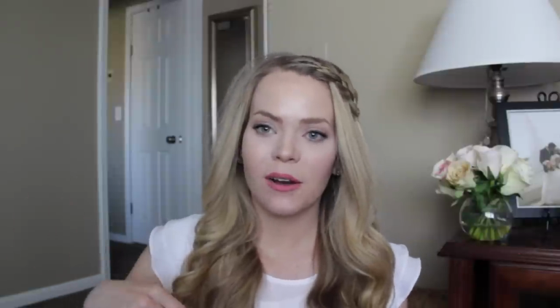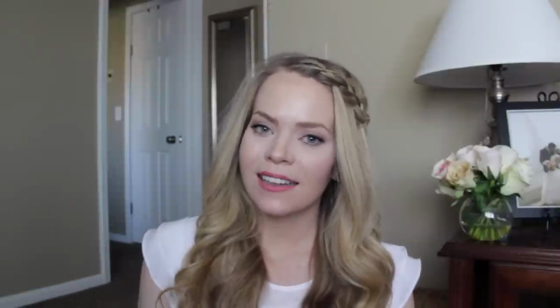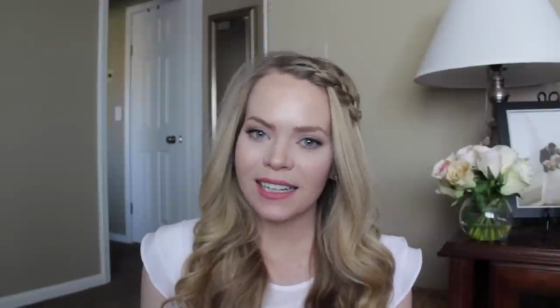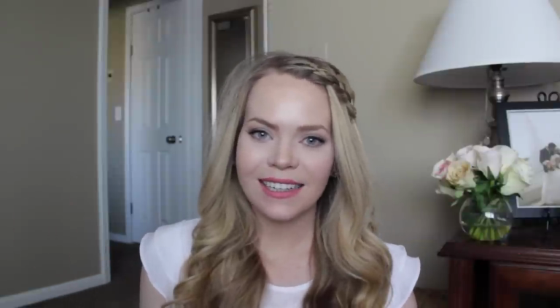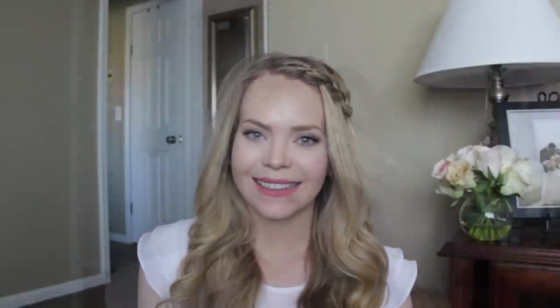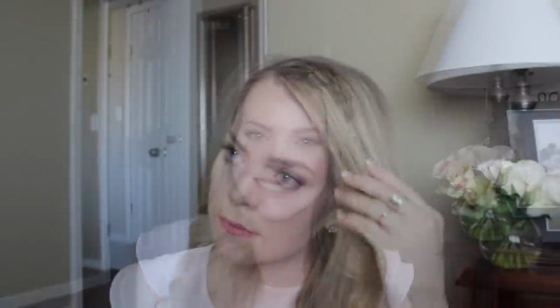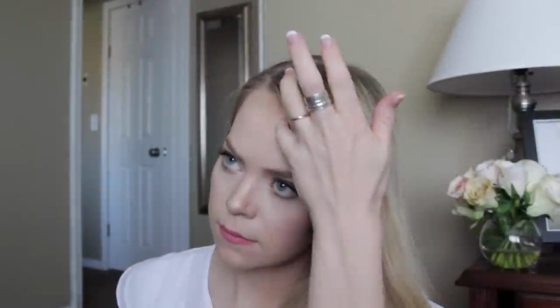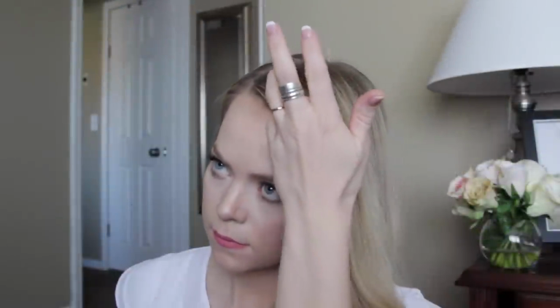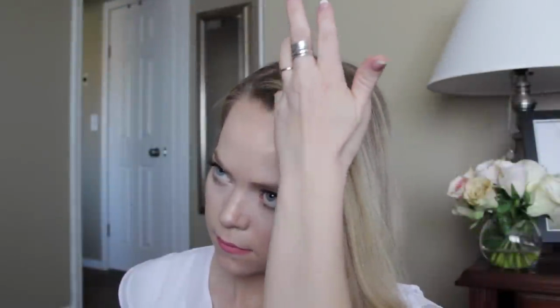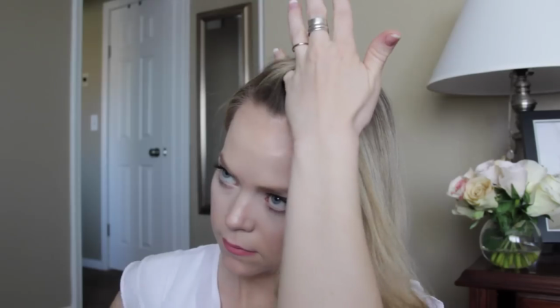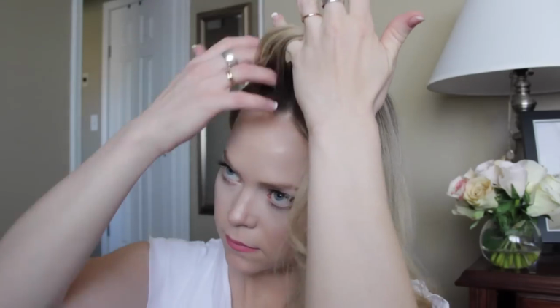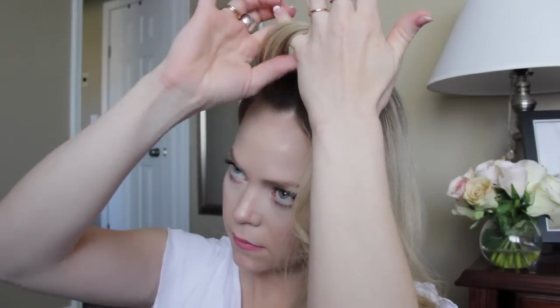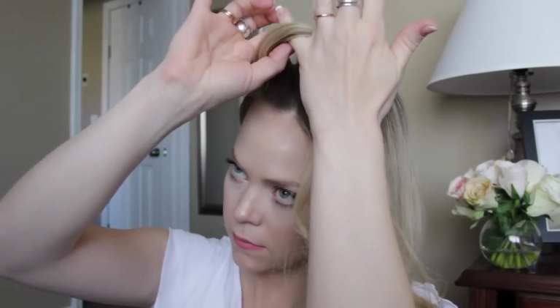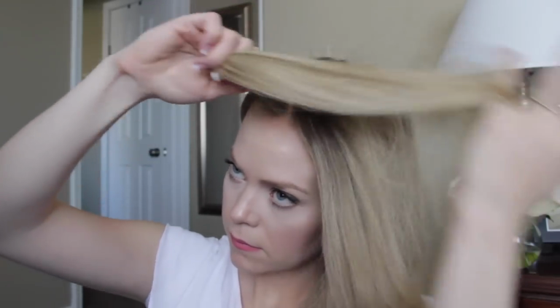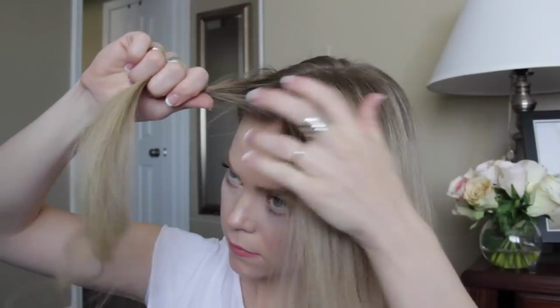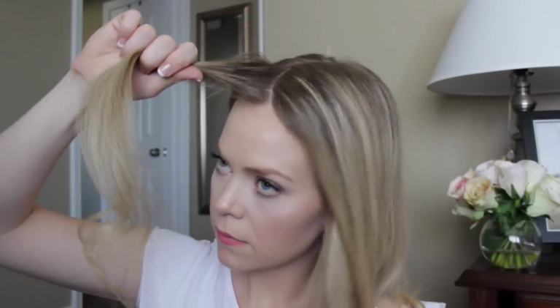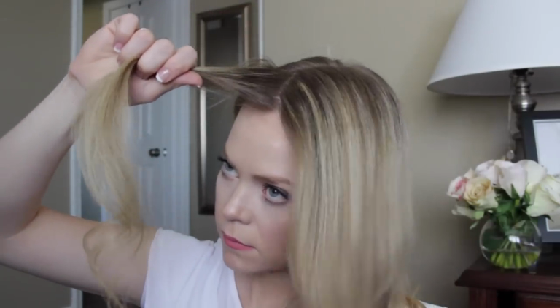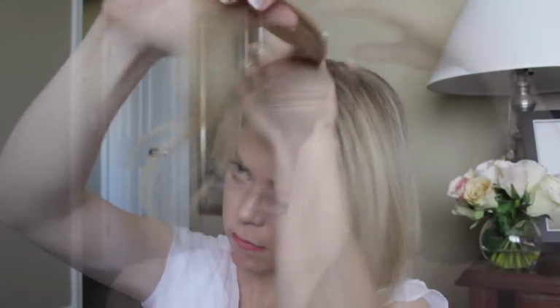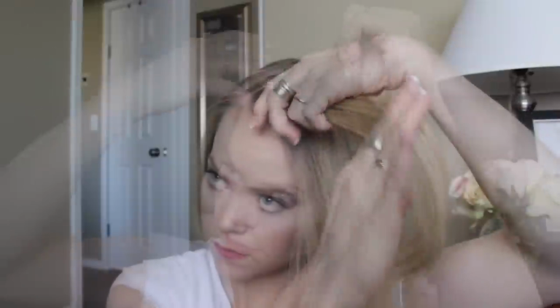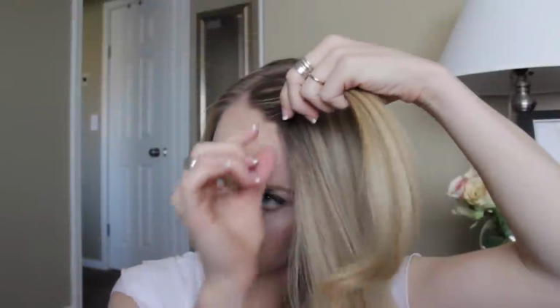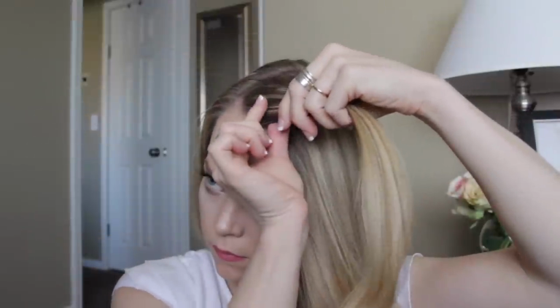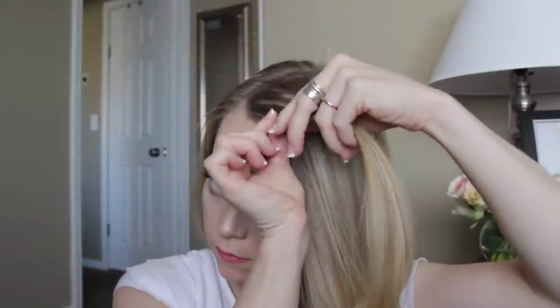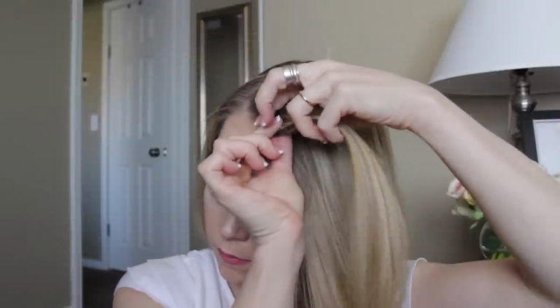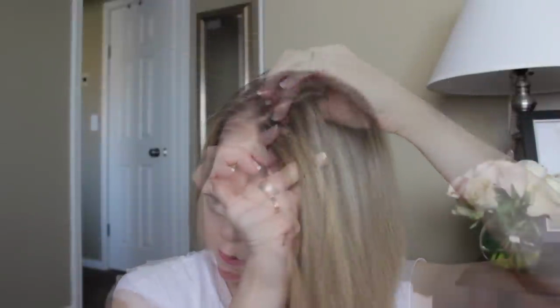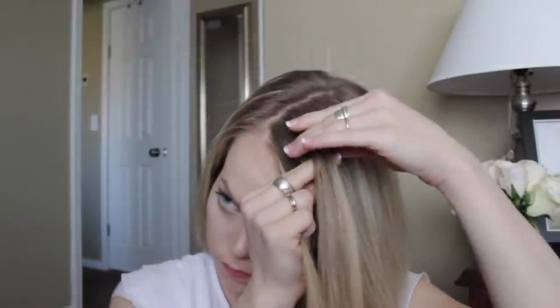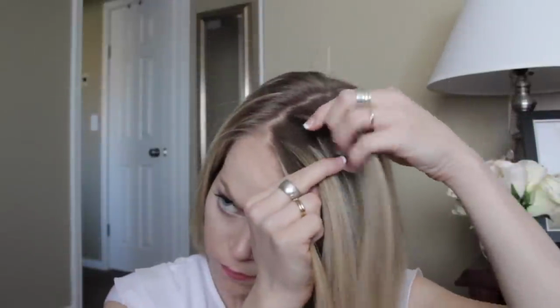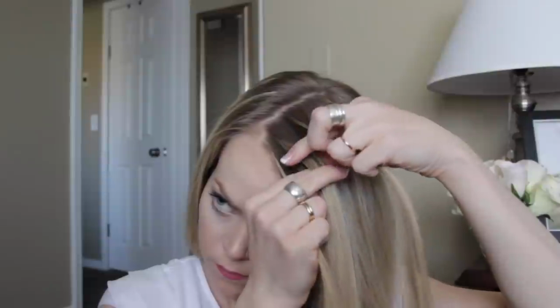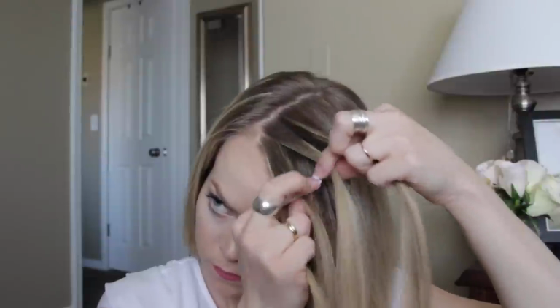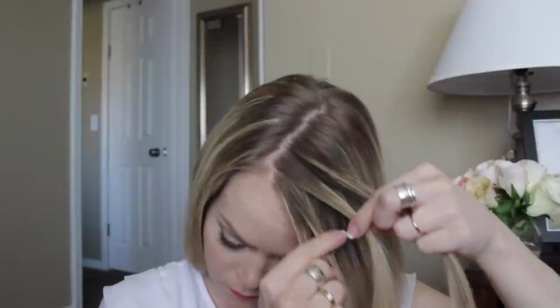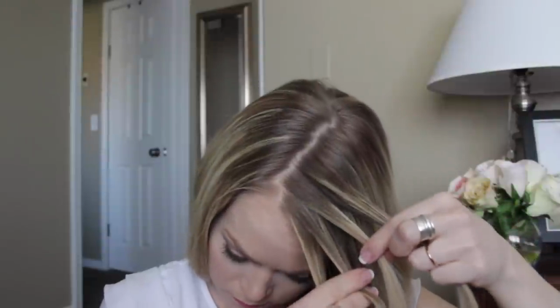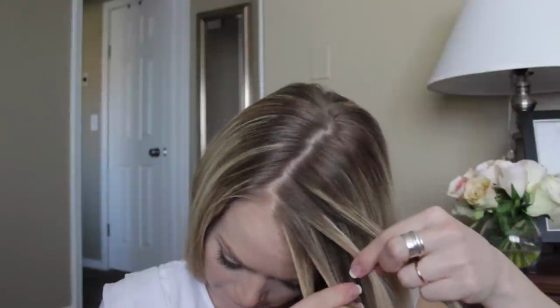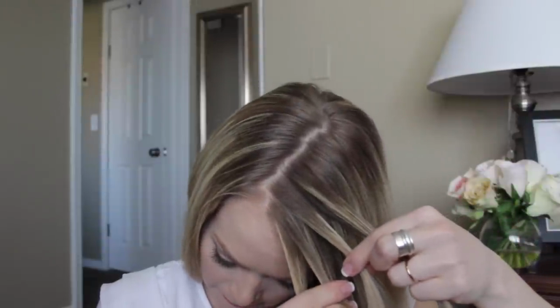Let's go ahead and get started. Begin with a part on the right side, pick up a section of hair and divide it into four strands for the braid.